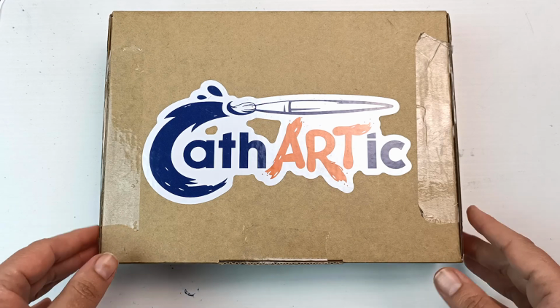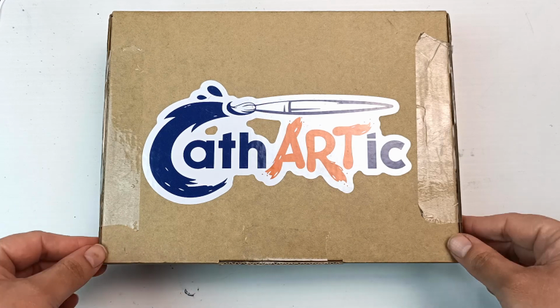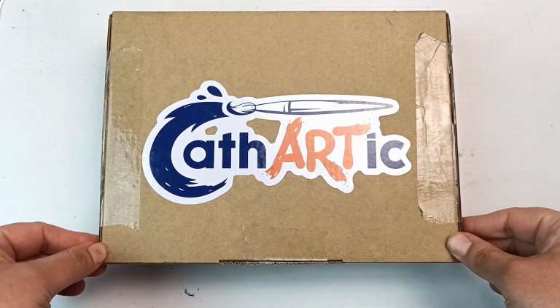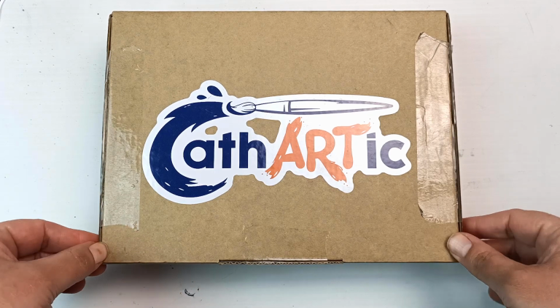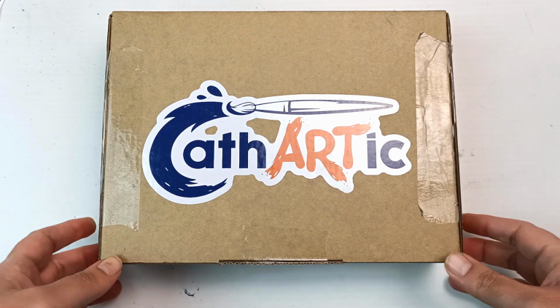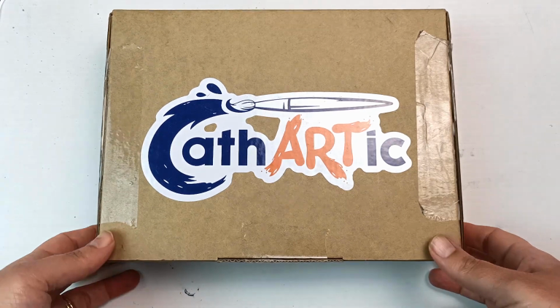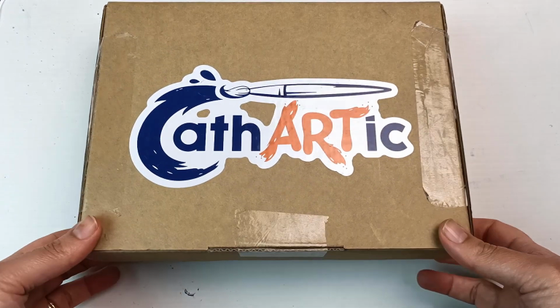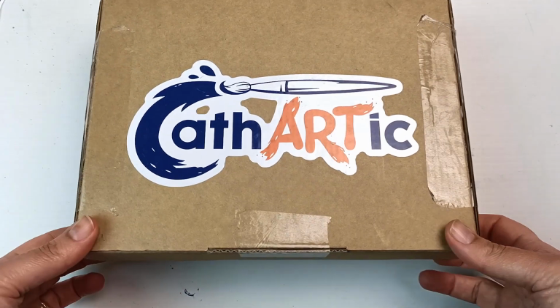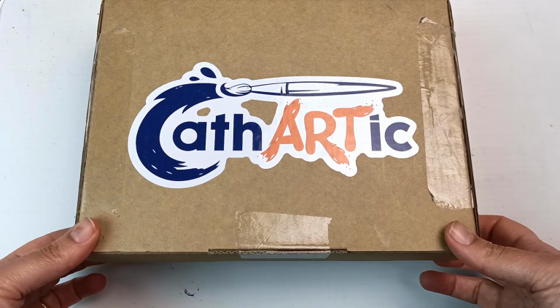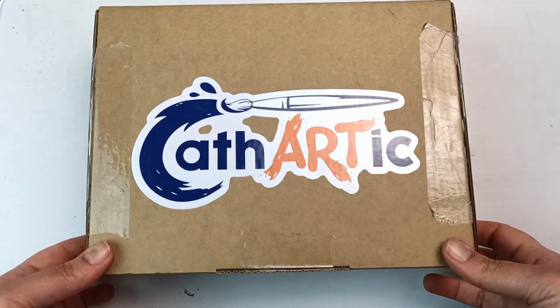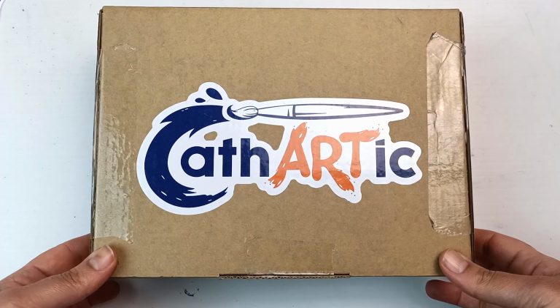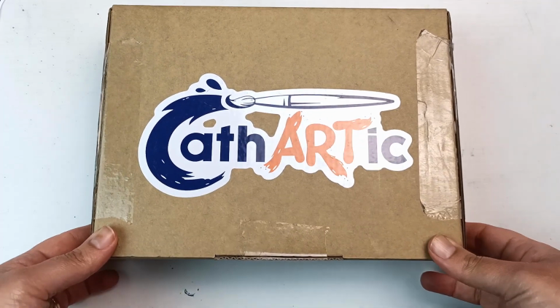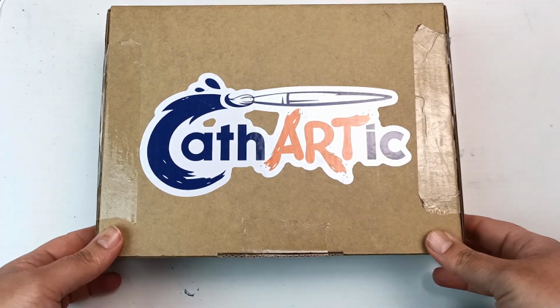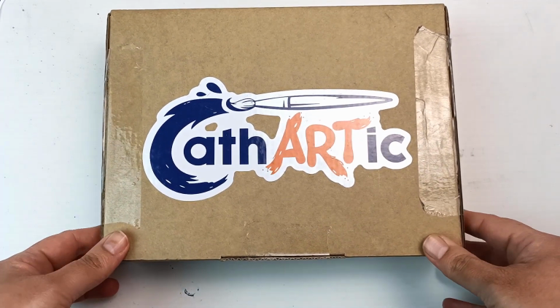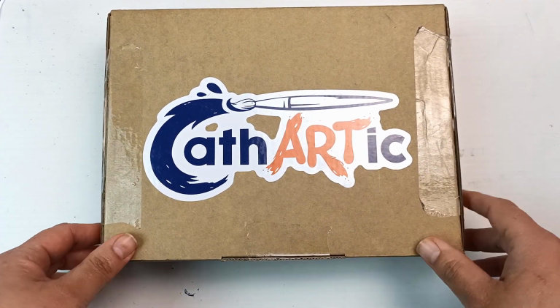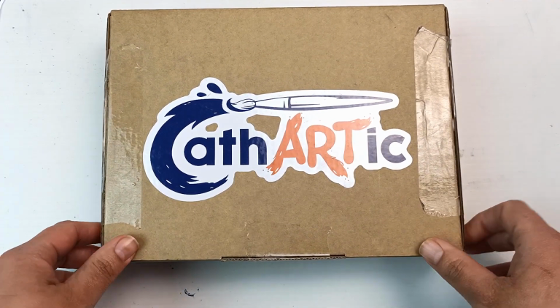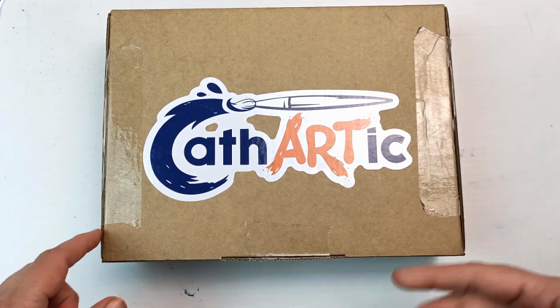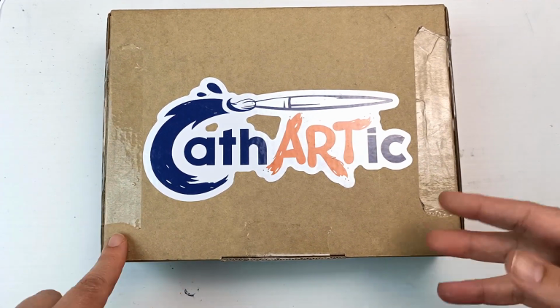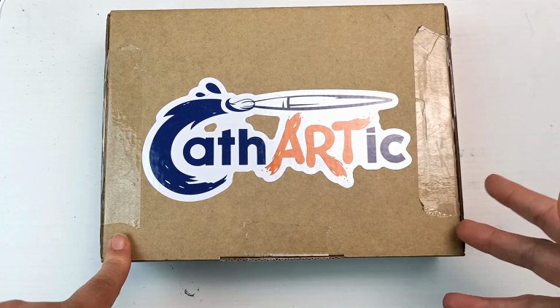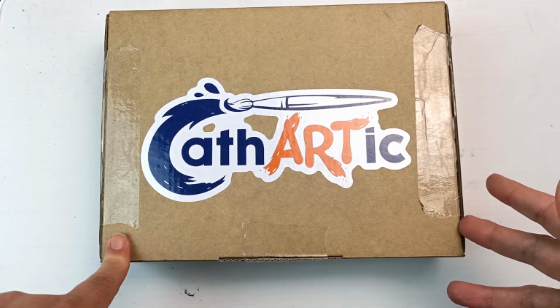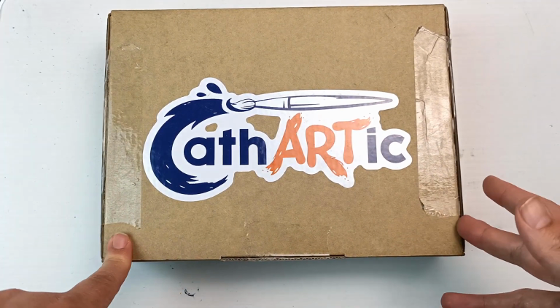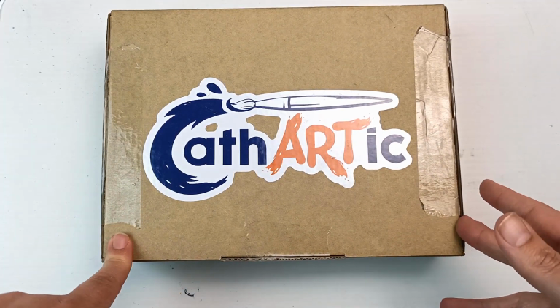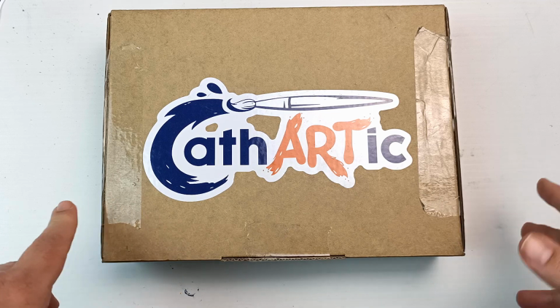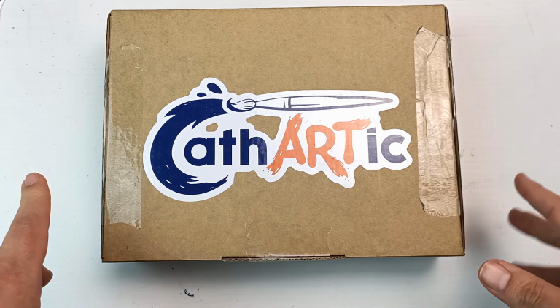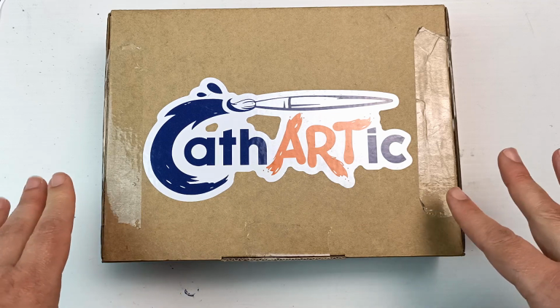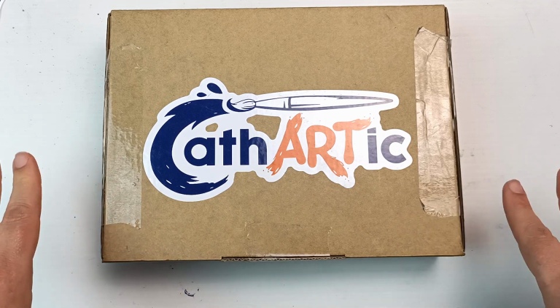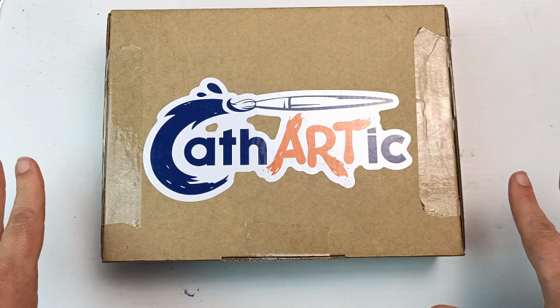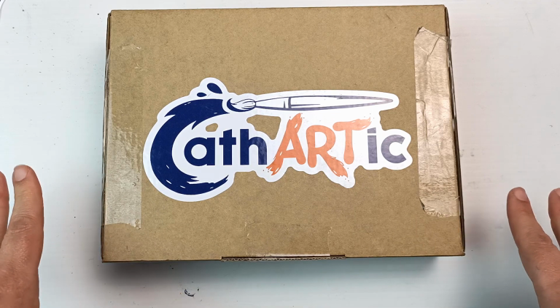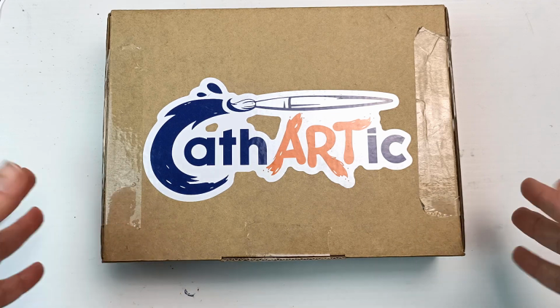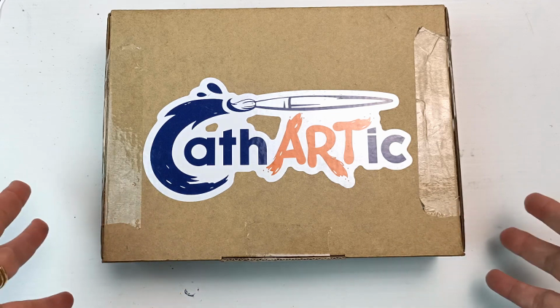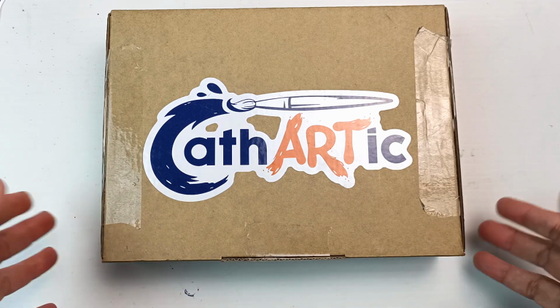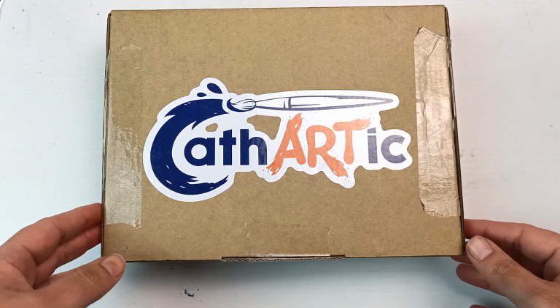It was a Kickstarter campaign and the box cost $30 Australian and the shipping was free. Although I think for future boxes the shipping will be extra at about $5, so $35 all up I think.